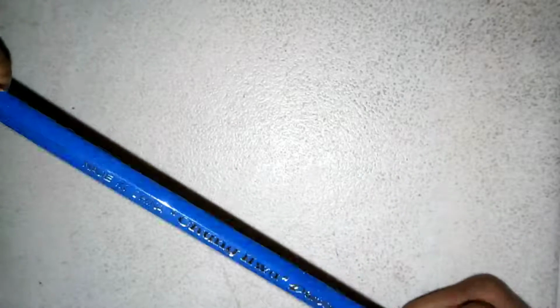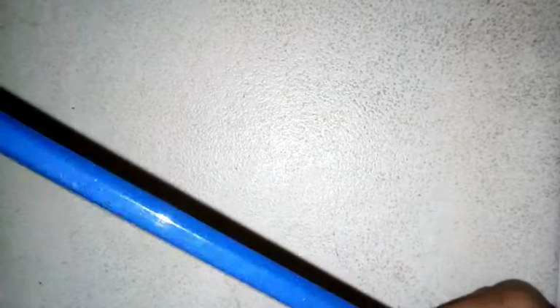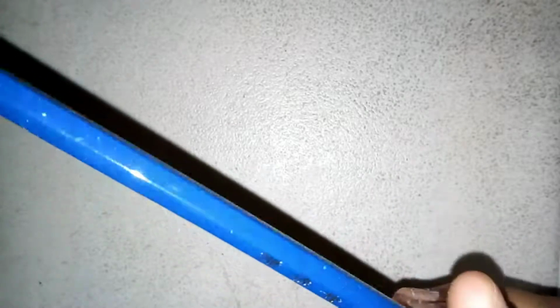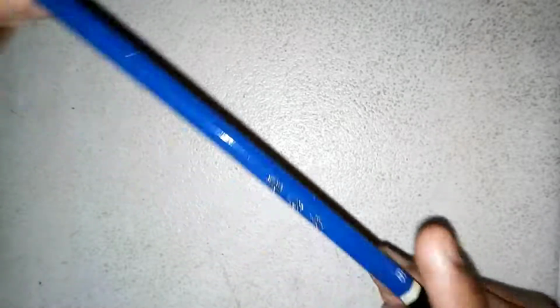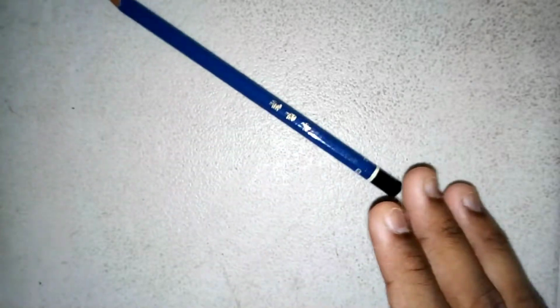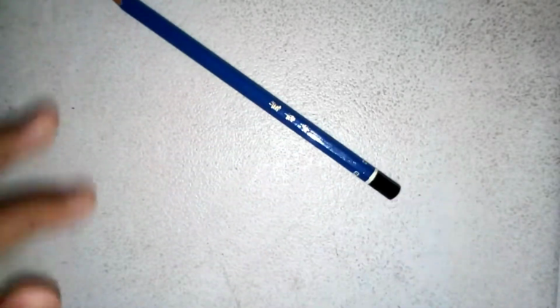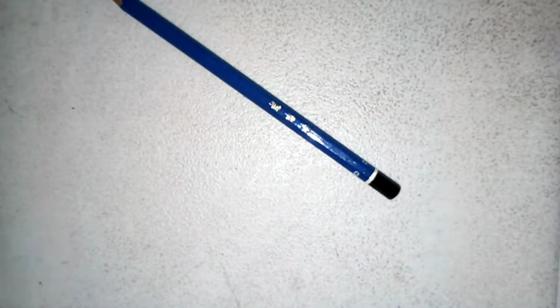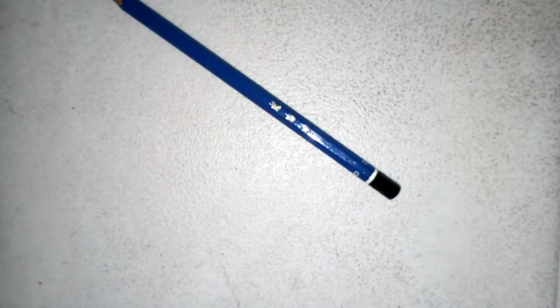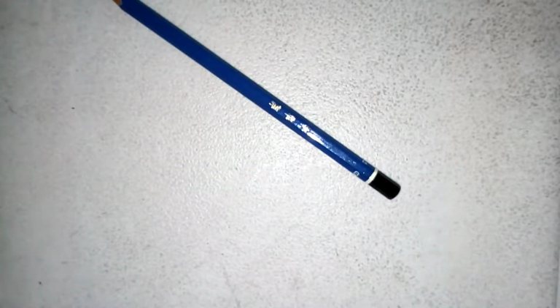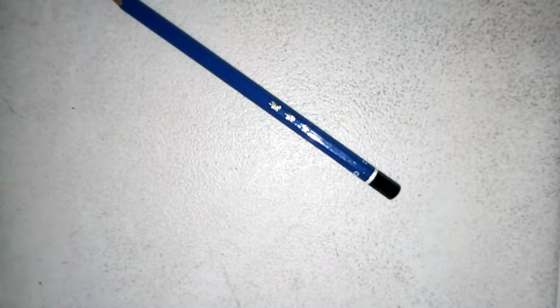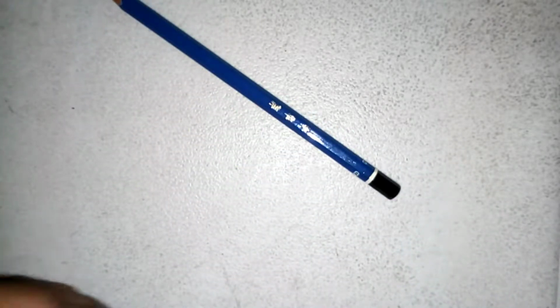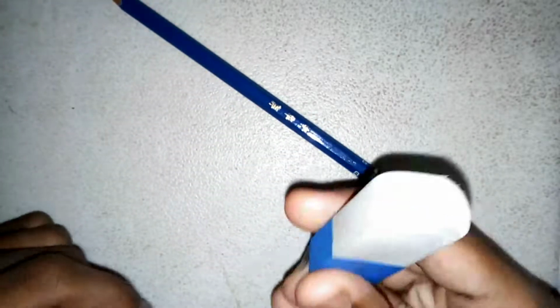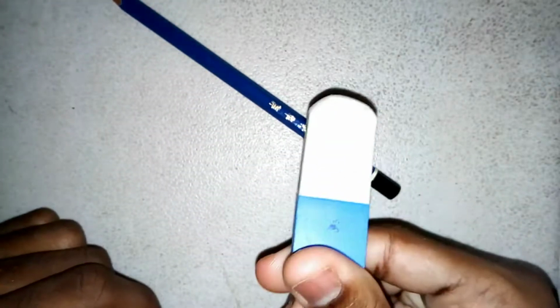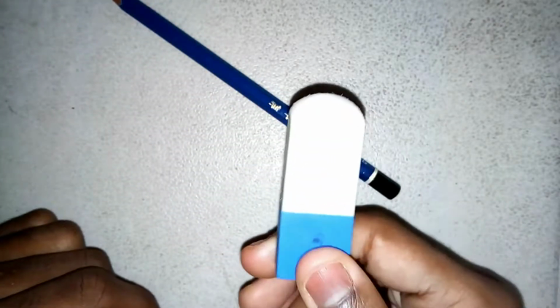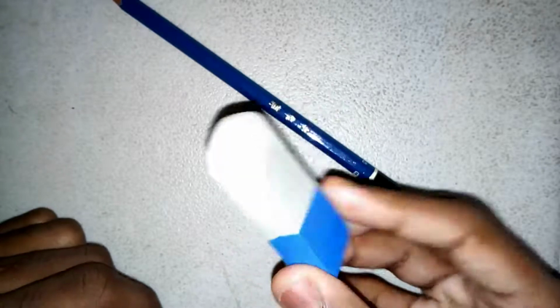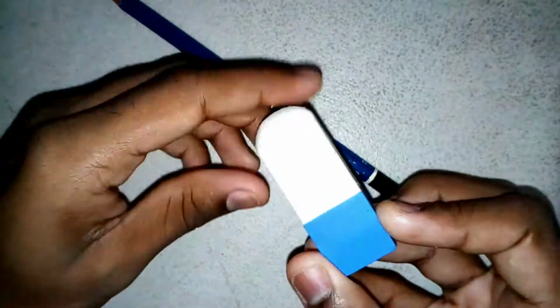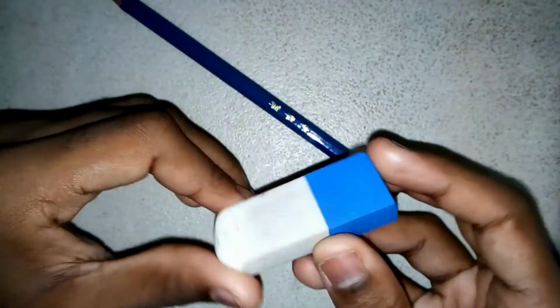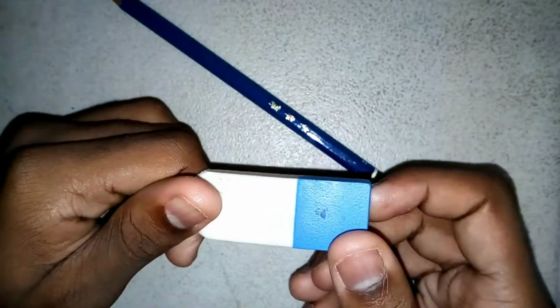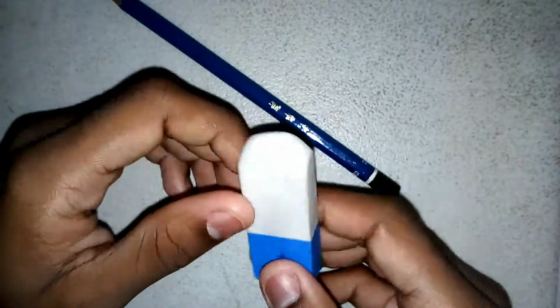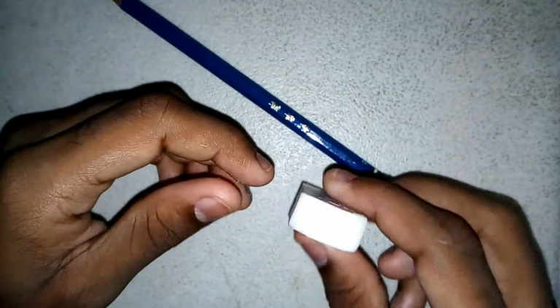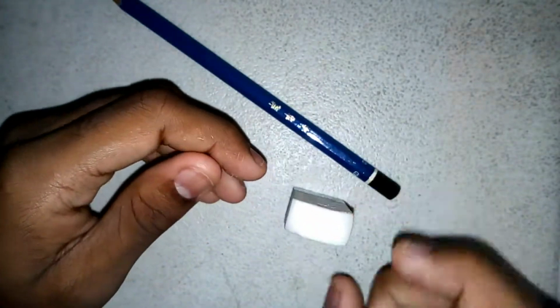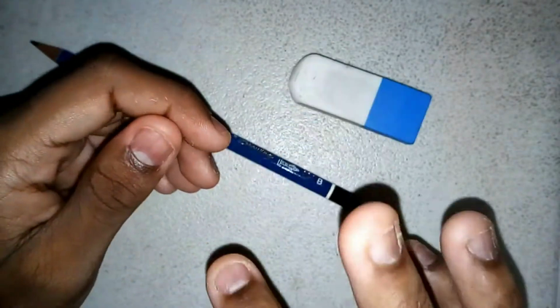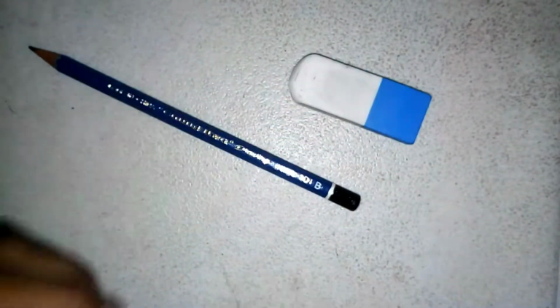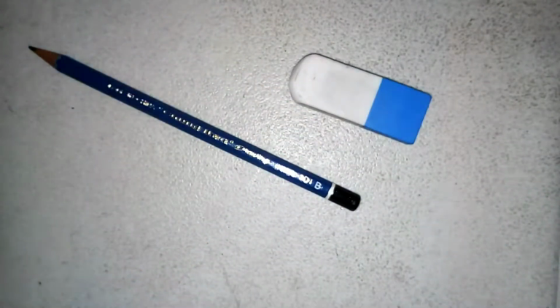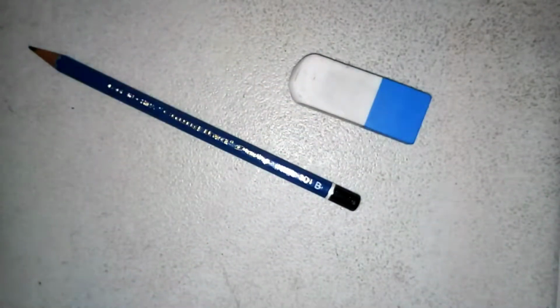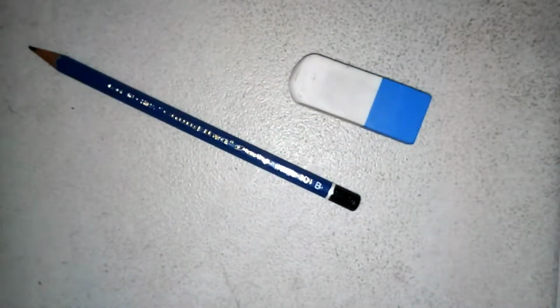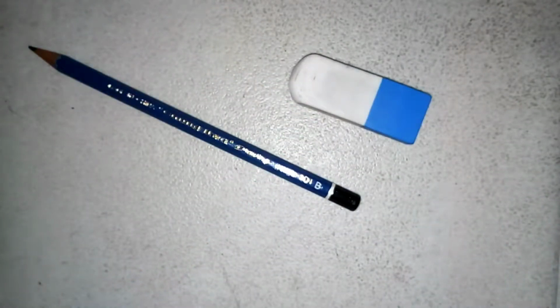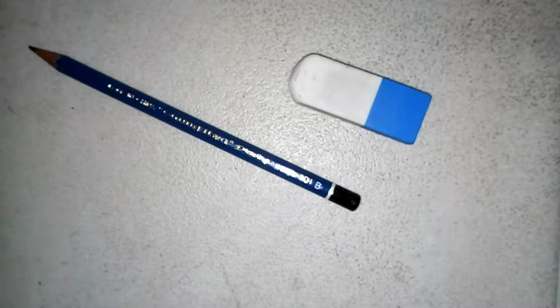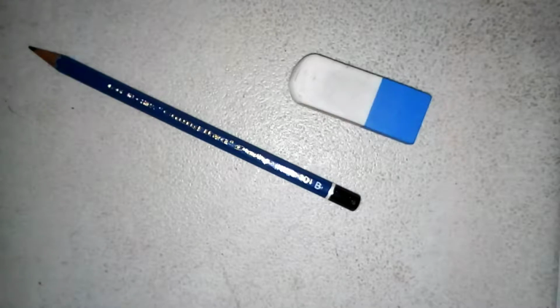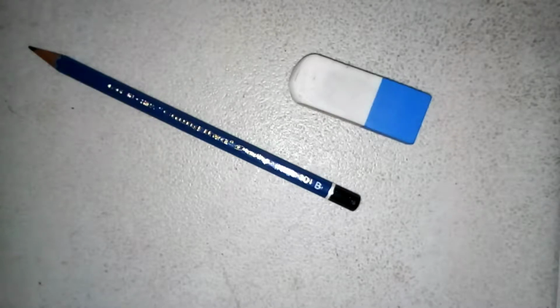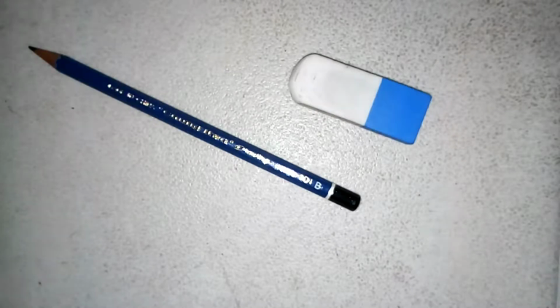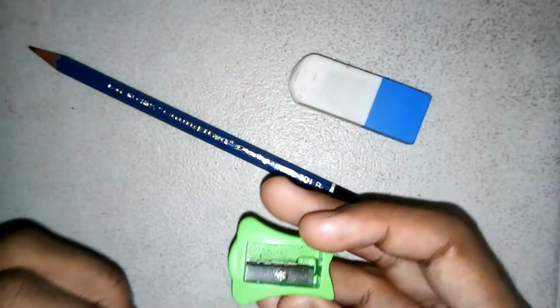And it'll be a pencil, an eraser — because art pencils don't have erasers for some reason — and a sharpener. Those are the three basic things that every artist pretty much has.